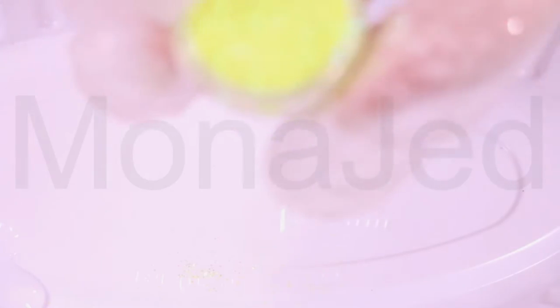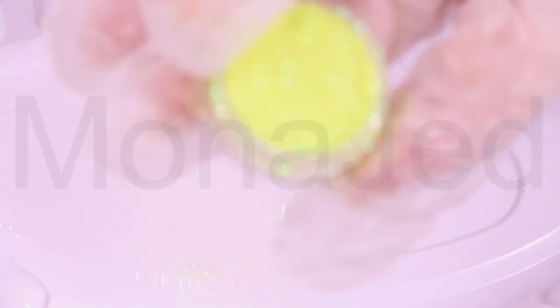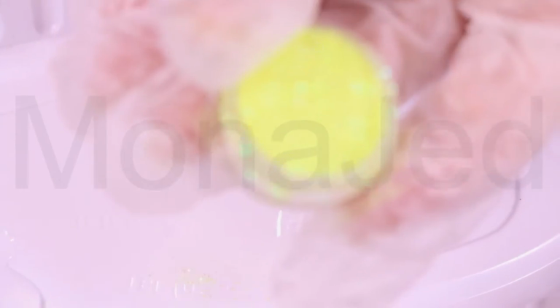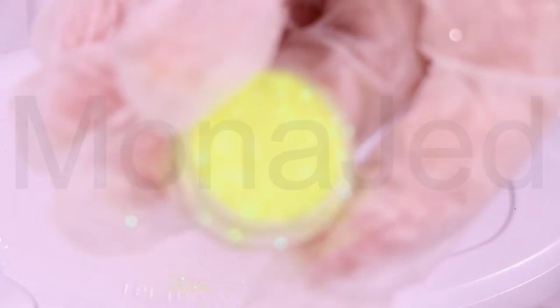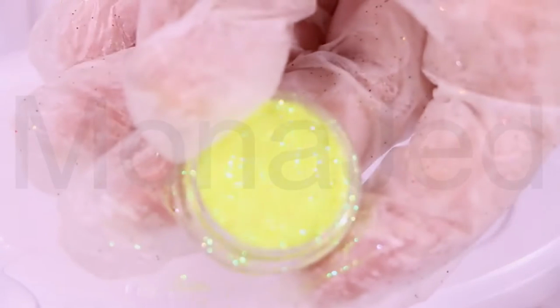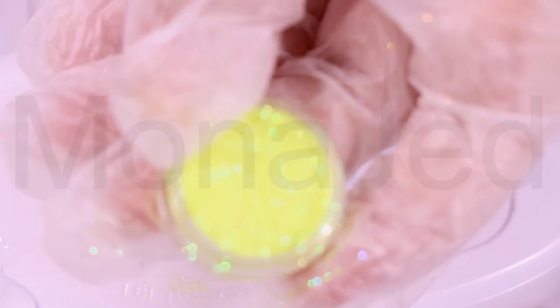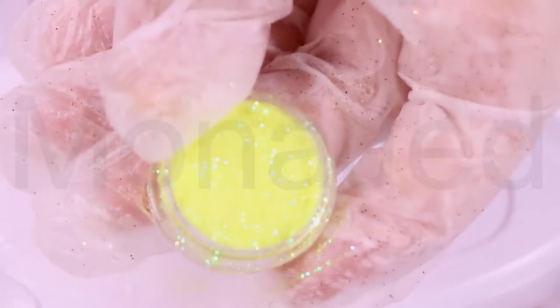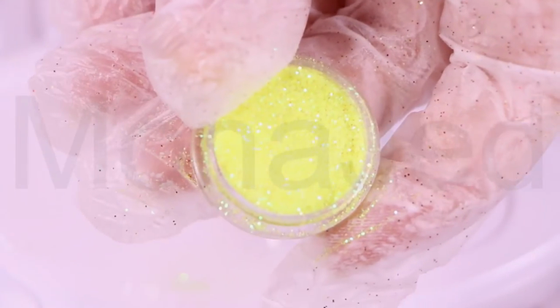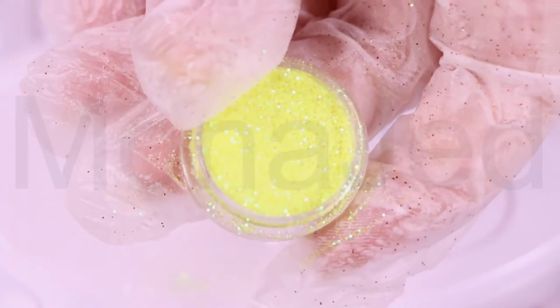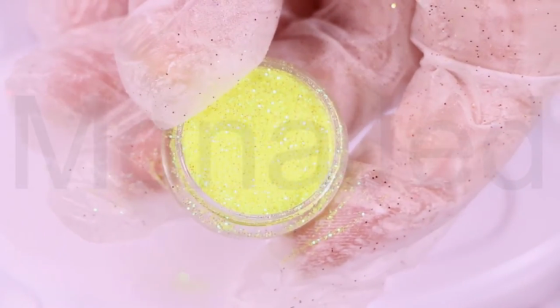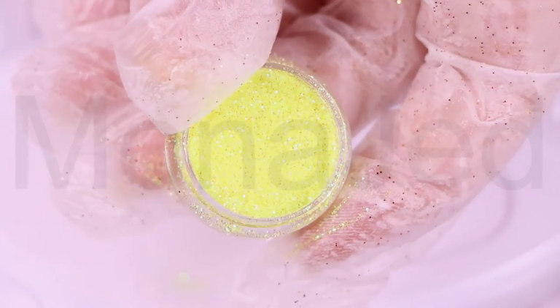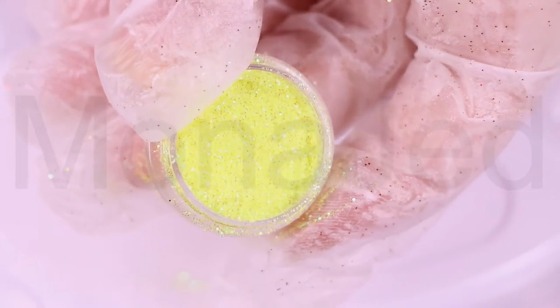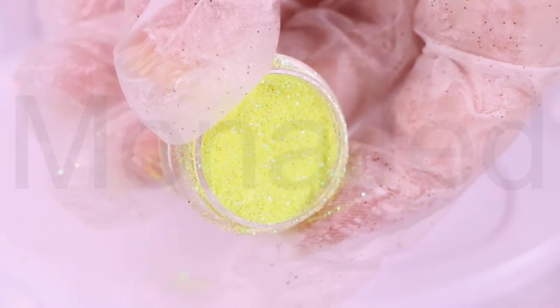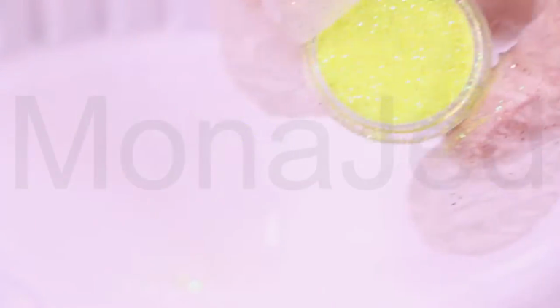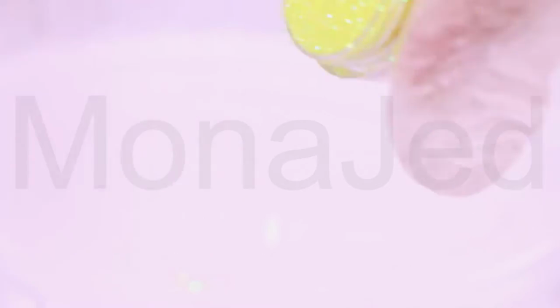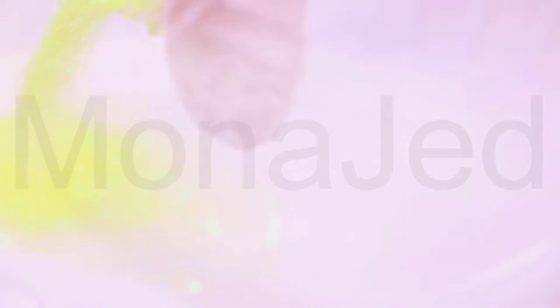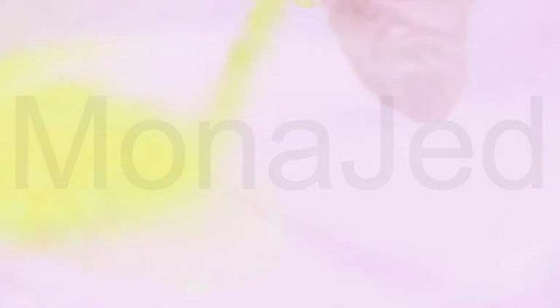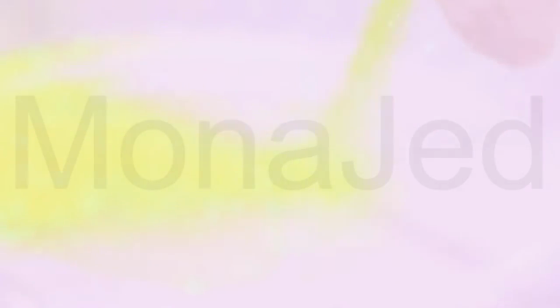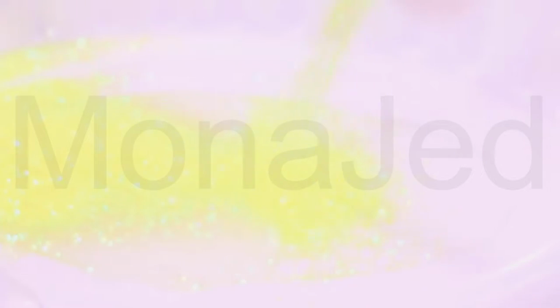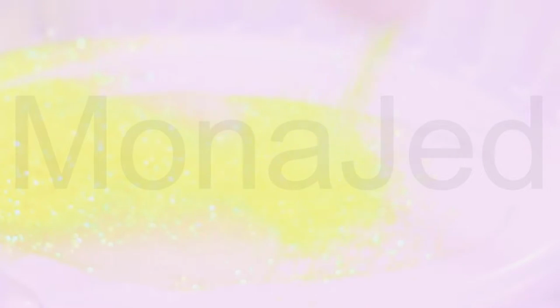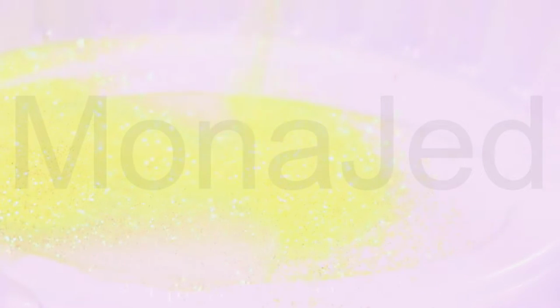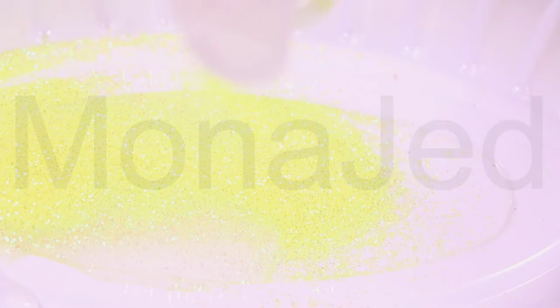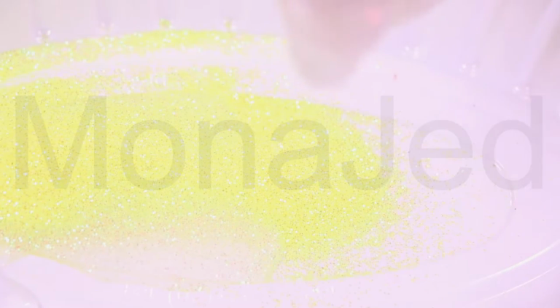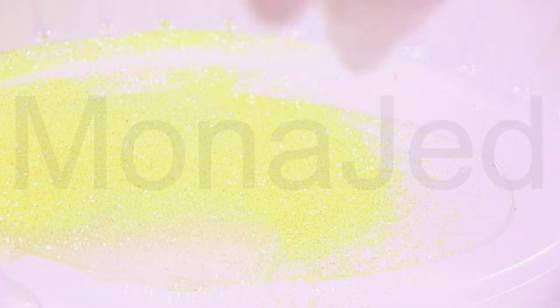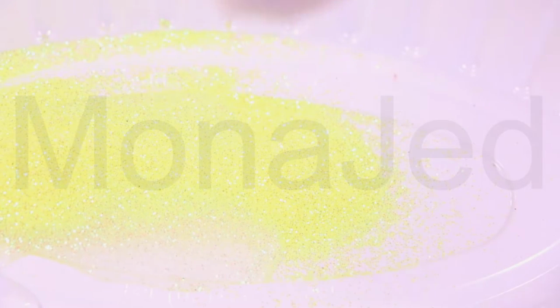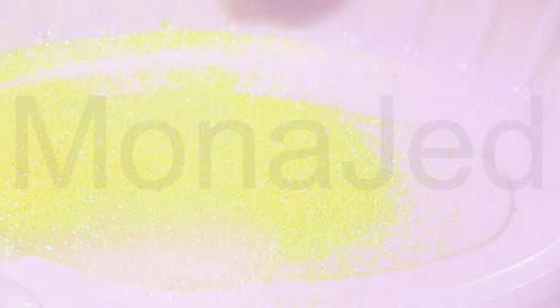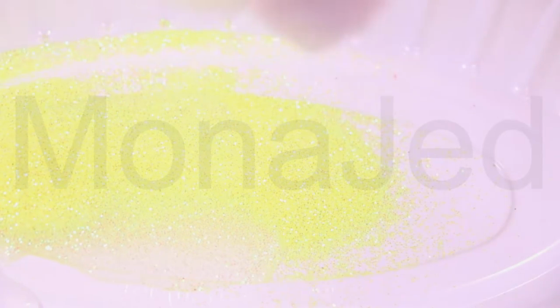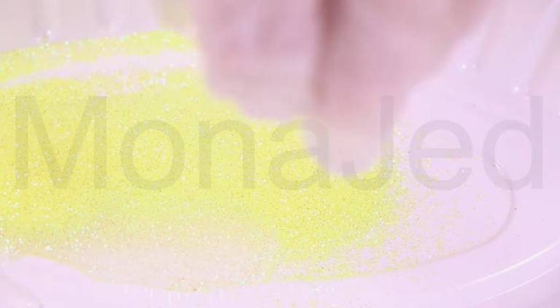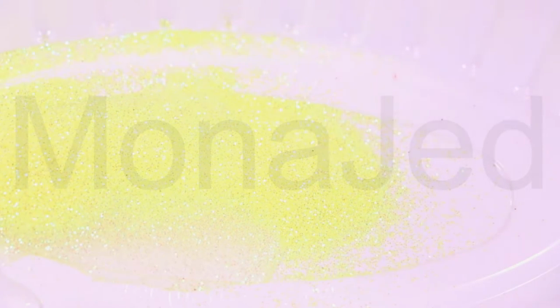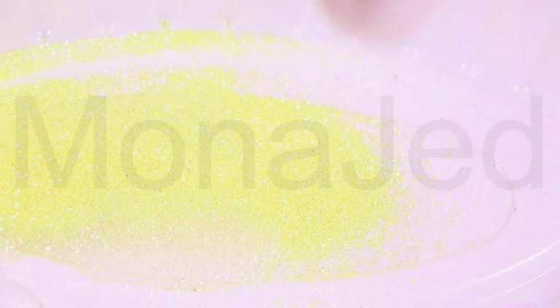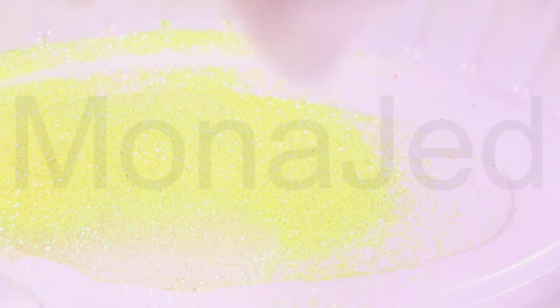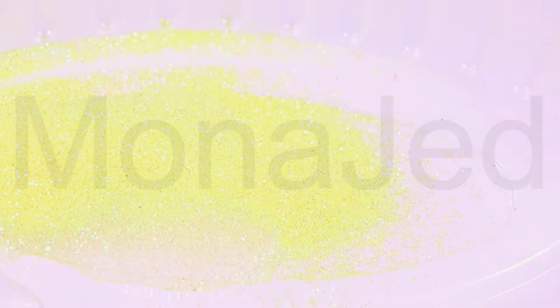Yellow is found between green and orange on the spectrum of visible light. It is a color the human eye sees when it looks at light with a dominant wavelength between 570 and 590 nanometers.